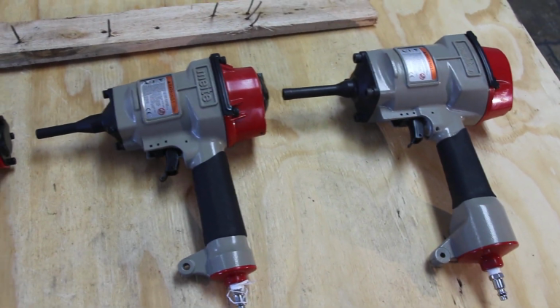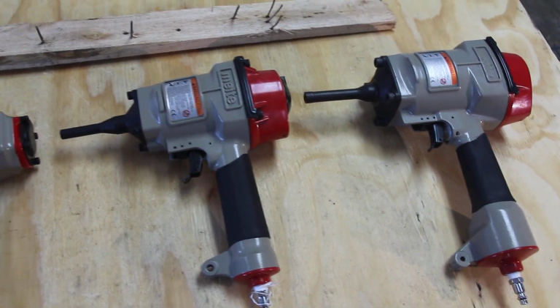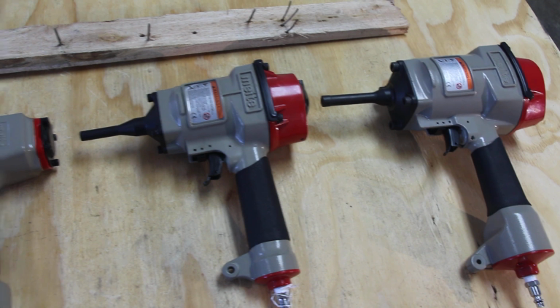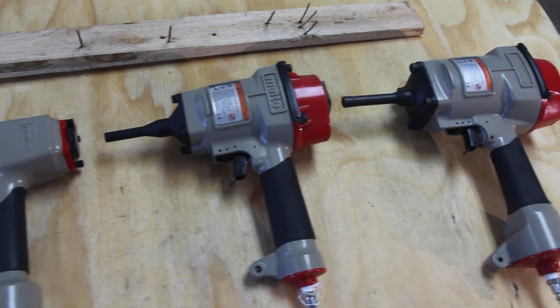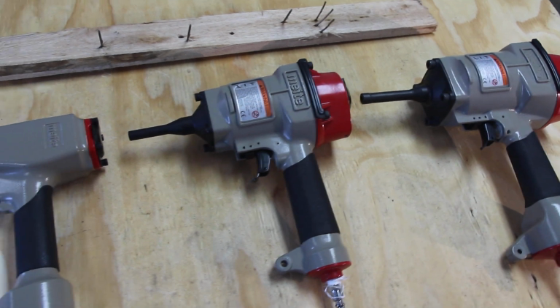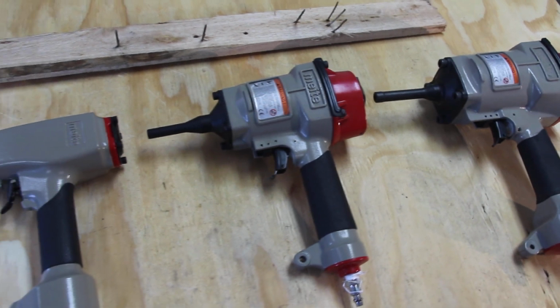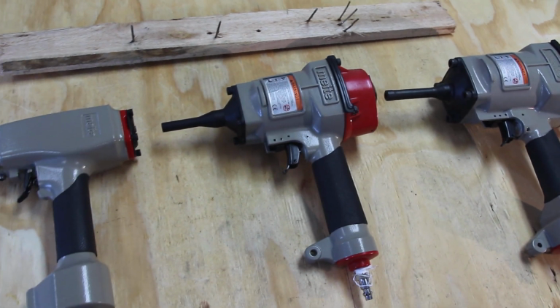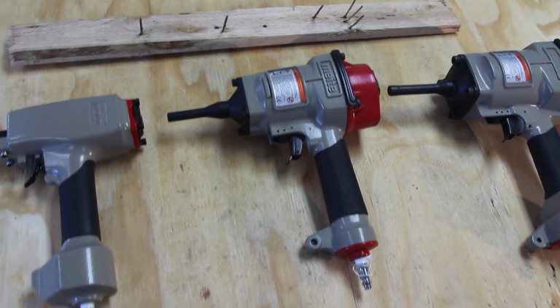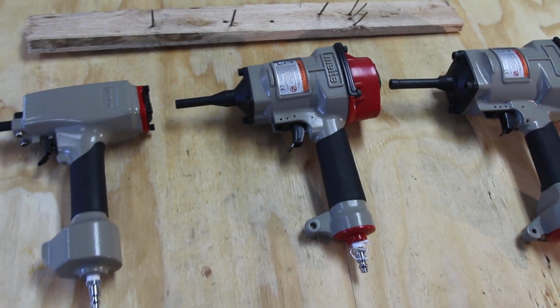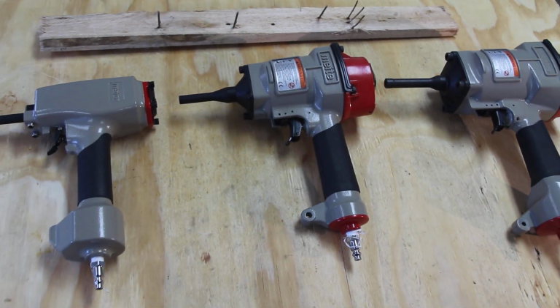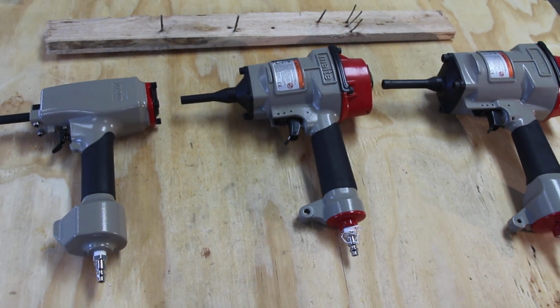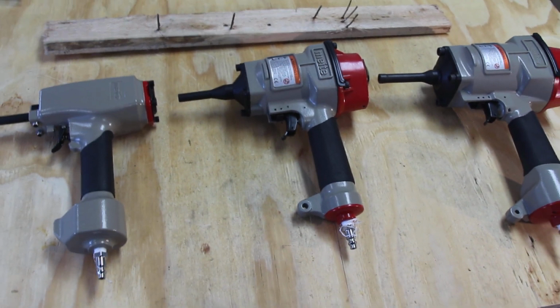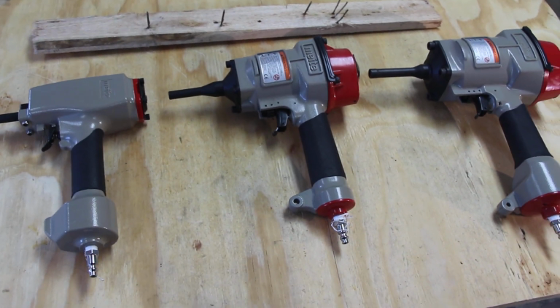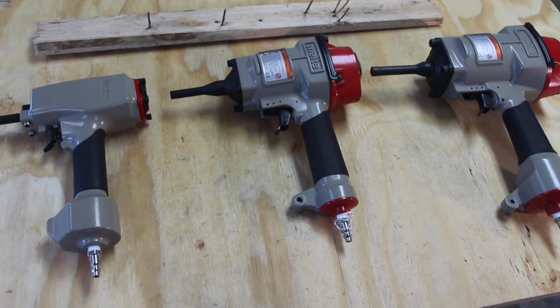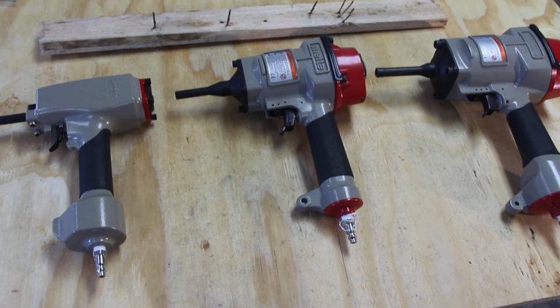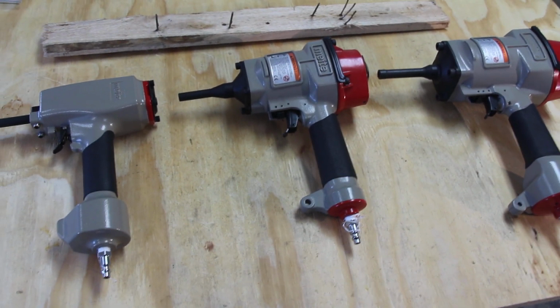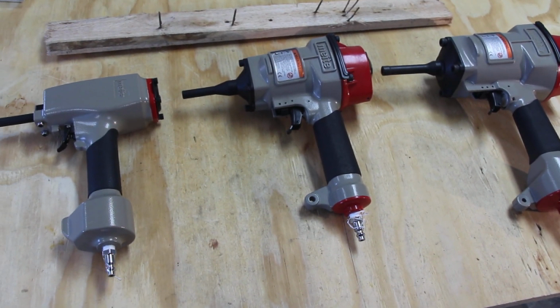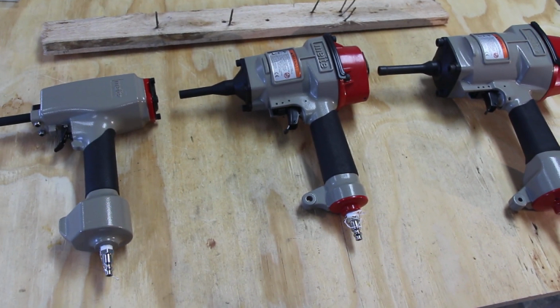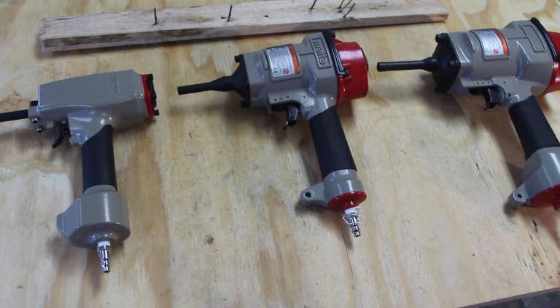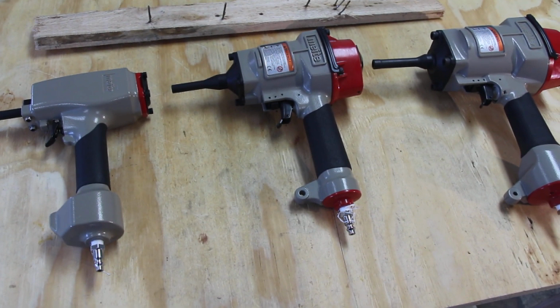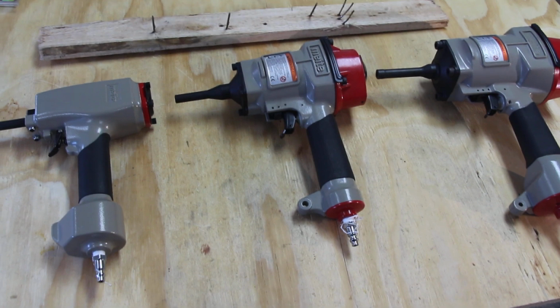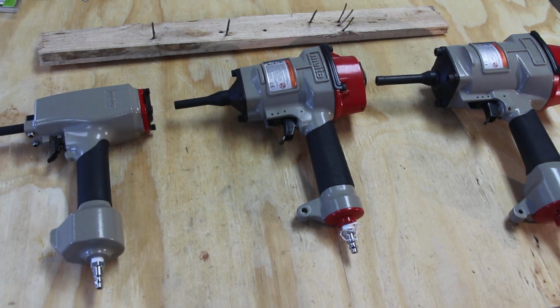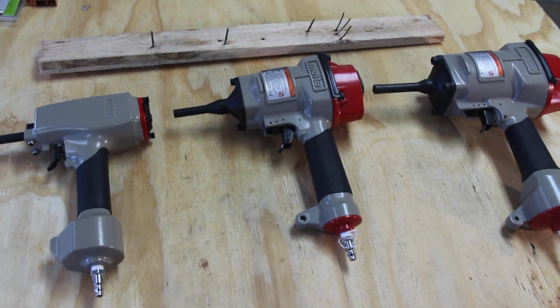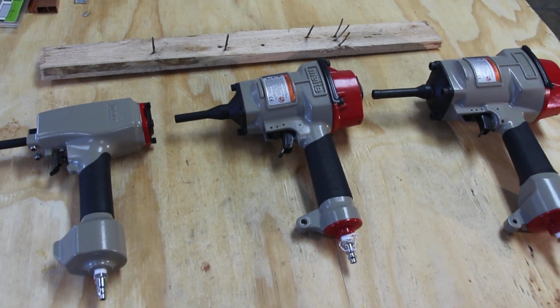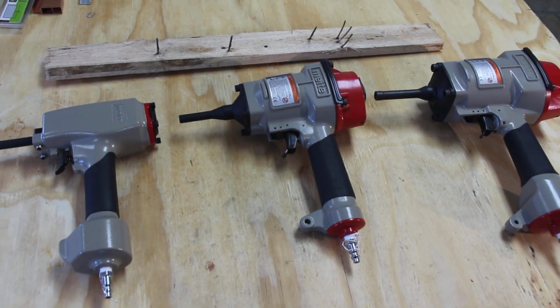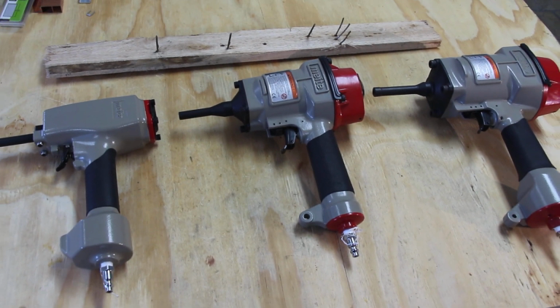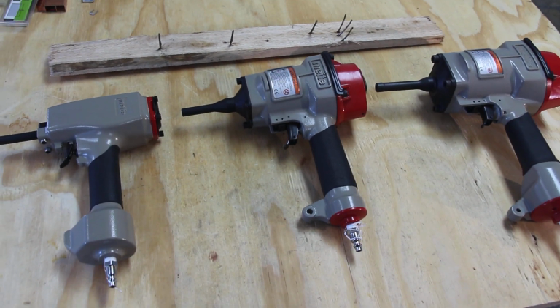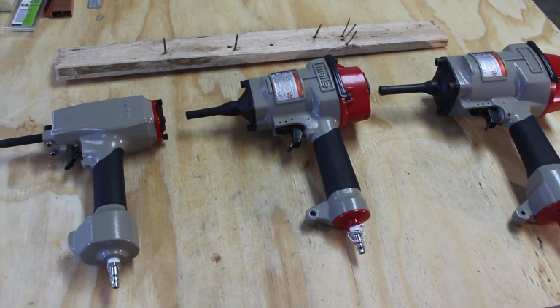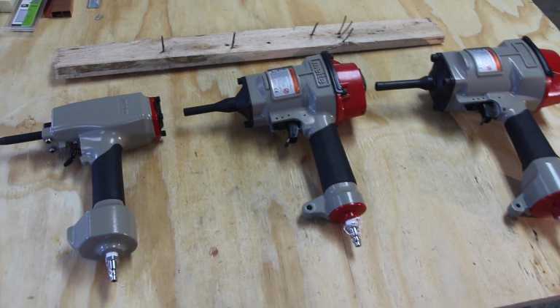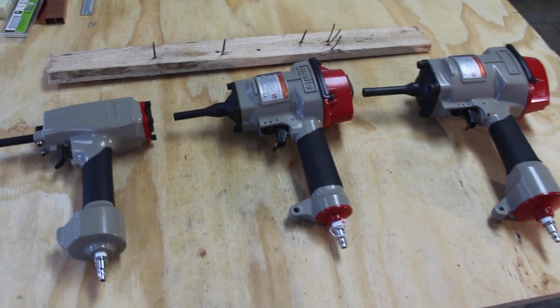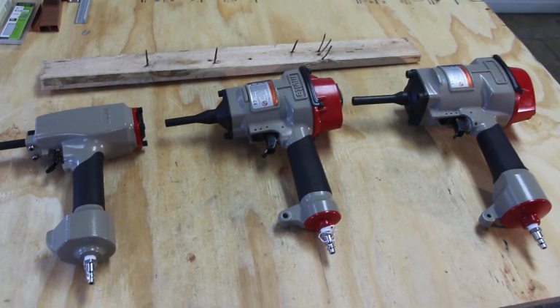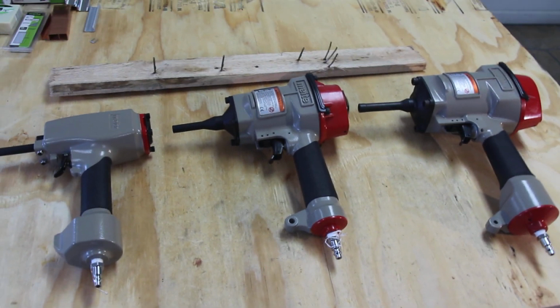These guns are used to remove nails from pallets, wood crates, any kind of packaging. This is the tool that people use to remove them.